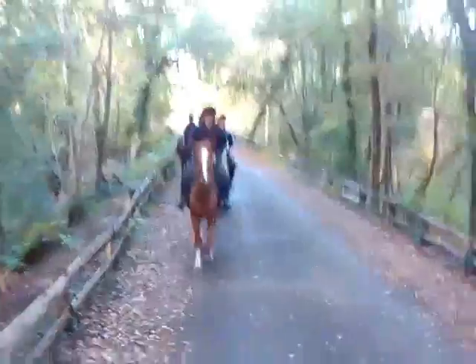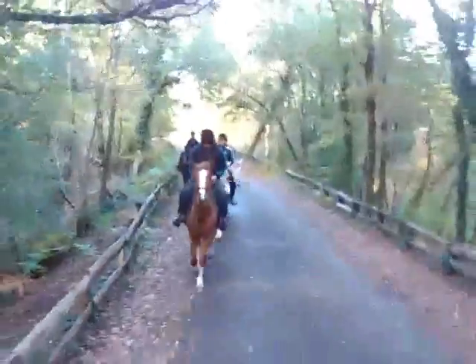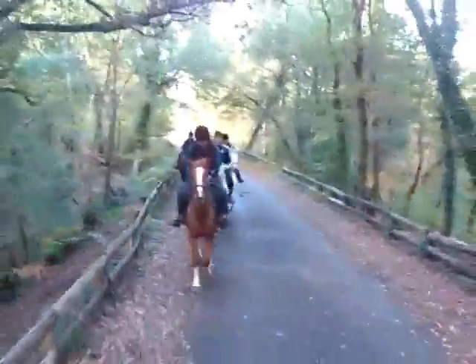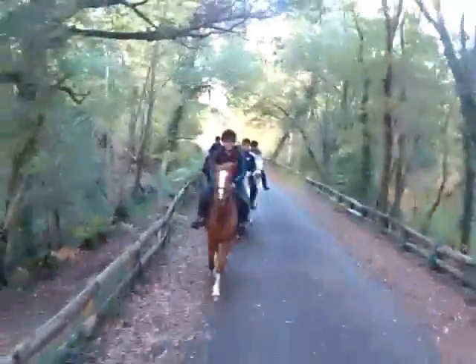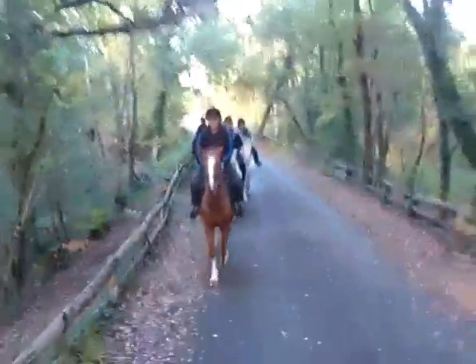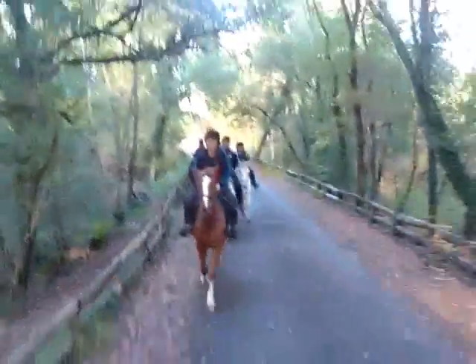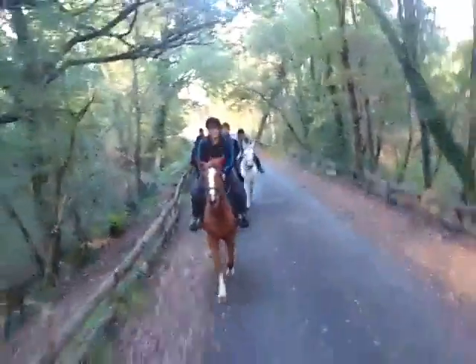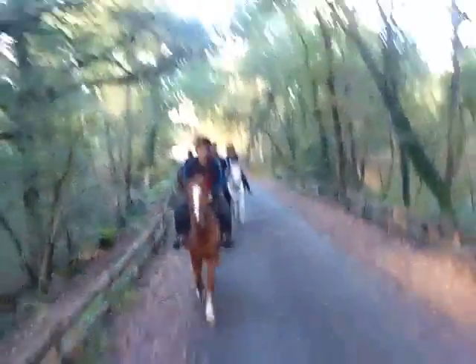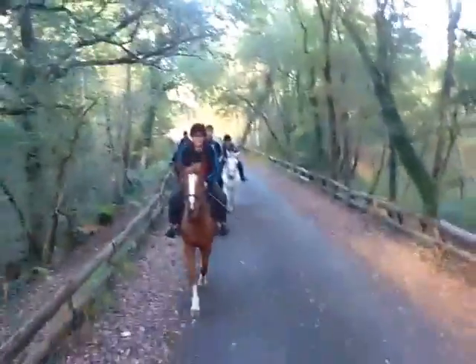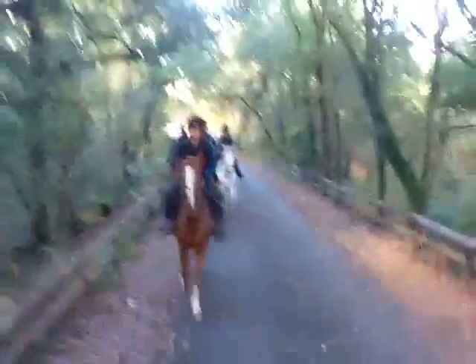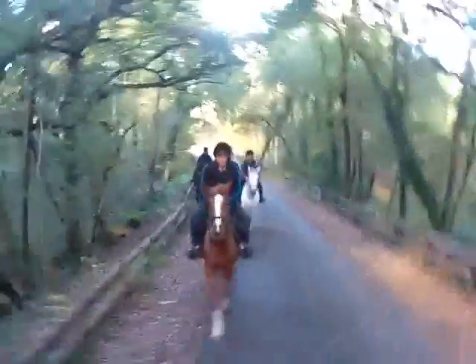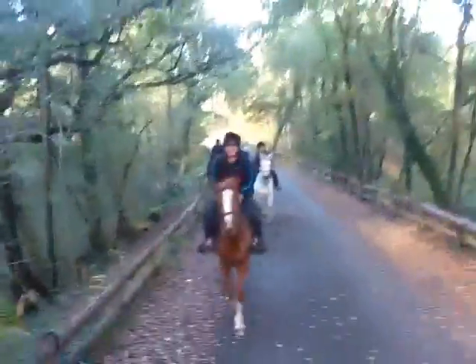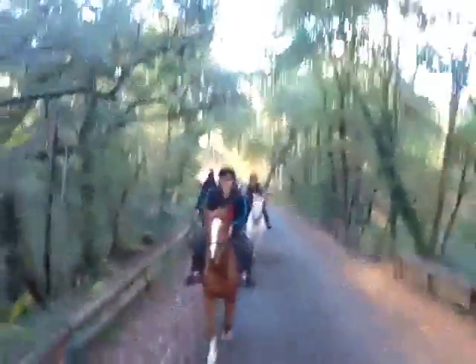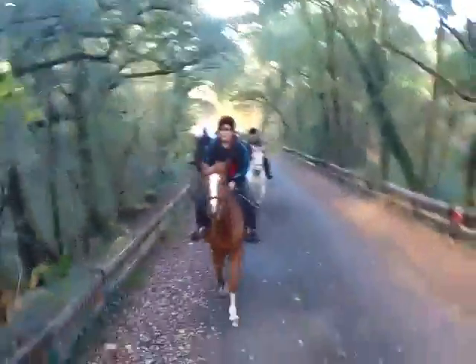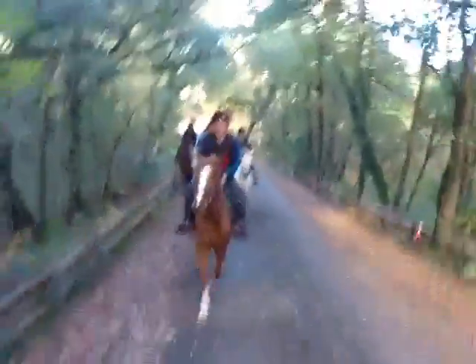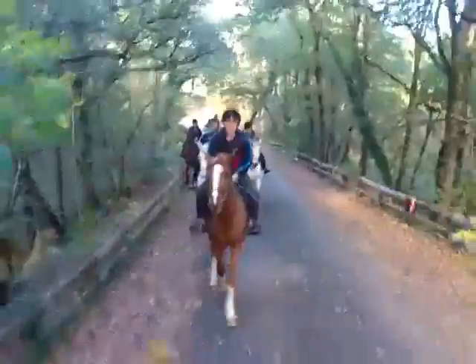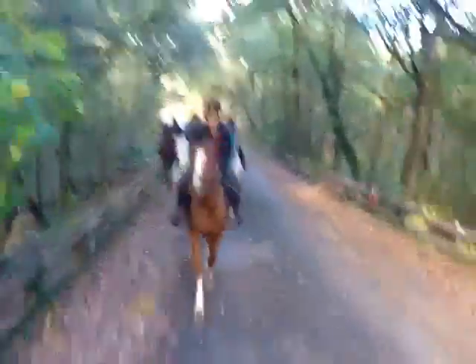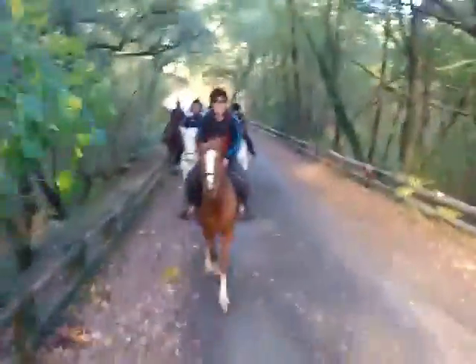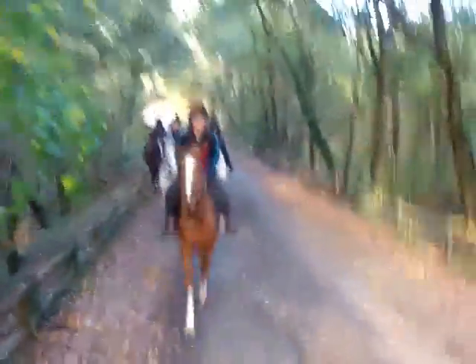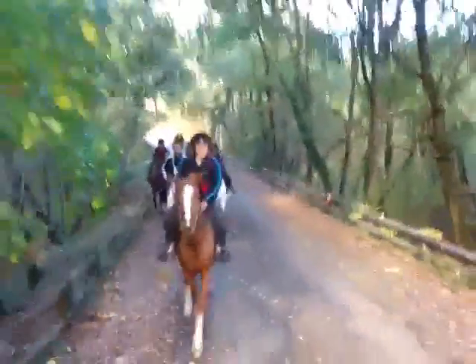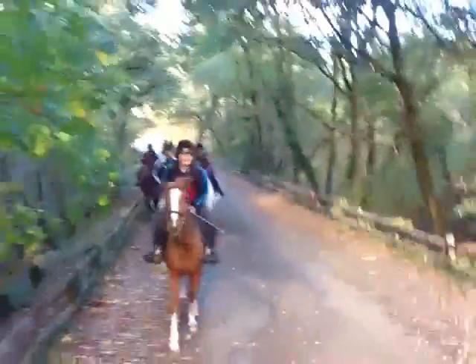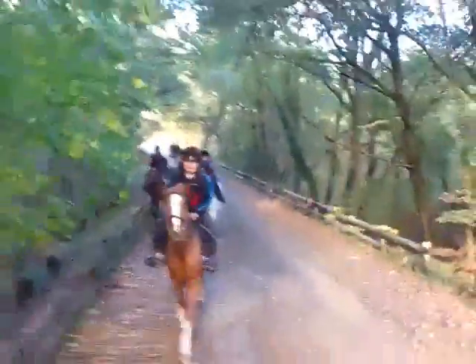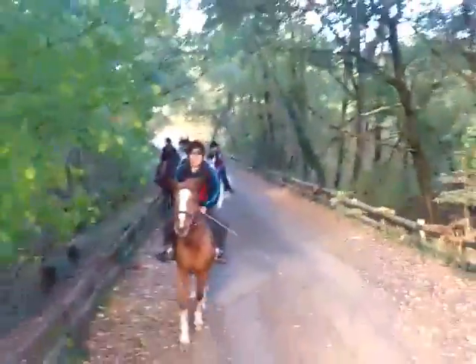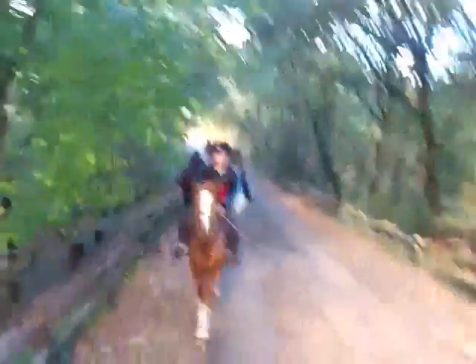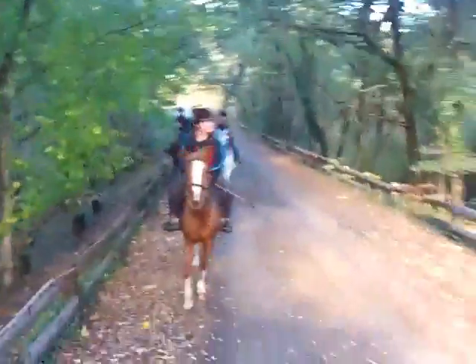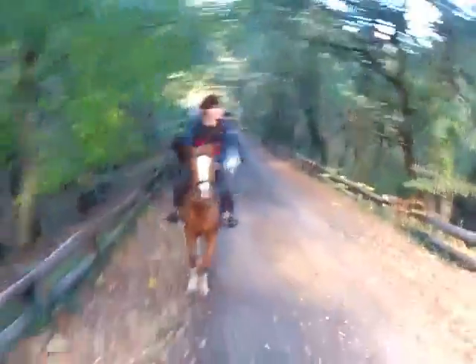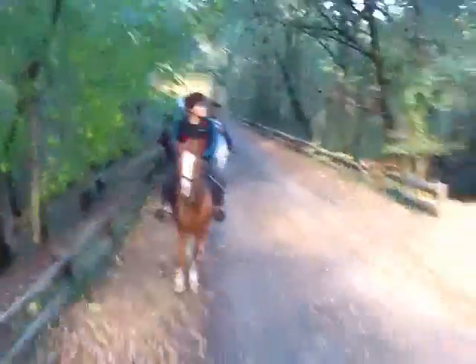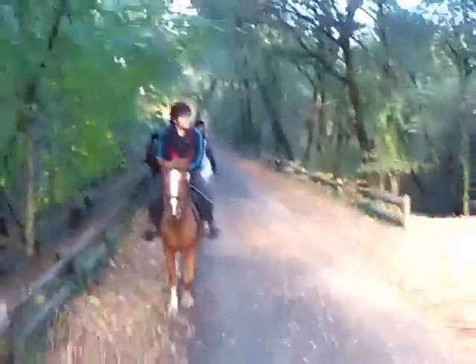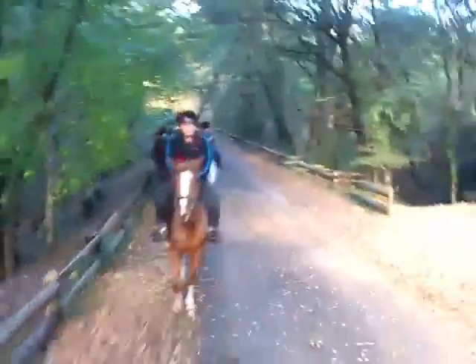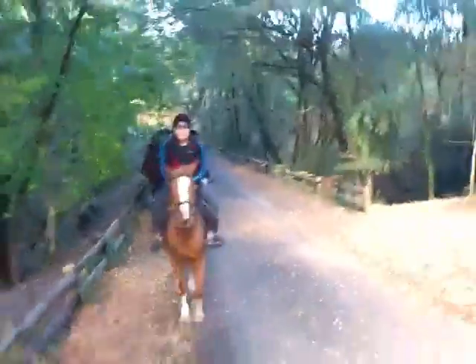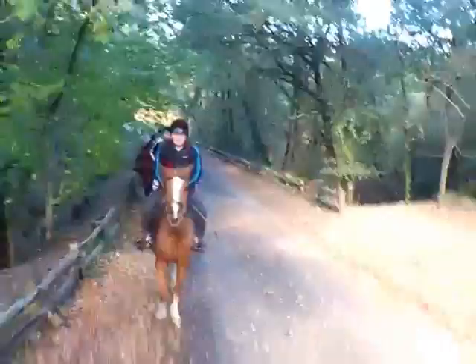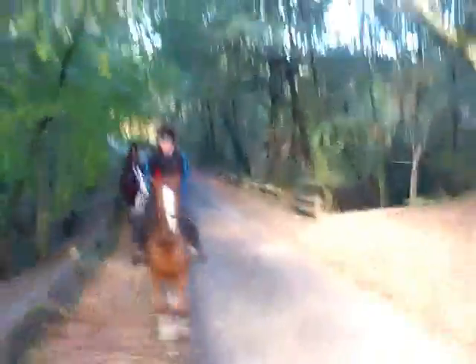On se transforme en musicien en herbe, avec des maracas sur la route avec nos chevaux. Et encore, ils ne sont pas ferrés, donc ce n'est pas beaucoup de bruit, mais quand même. Plac, plac, plac, plac, plac, plac.